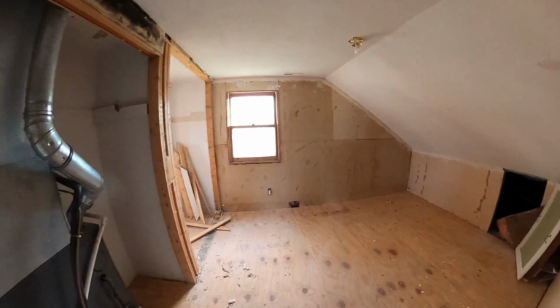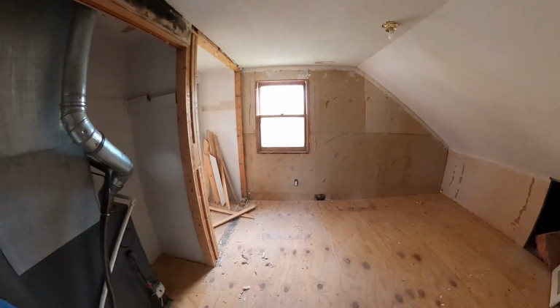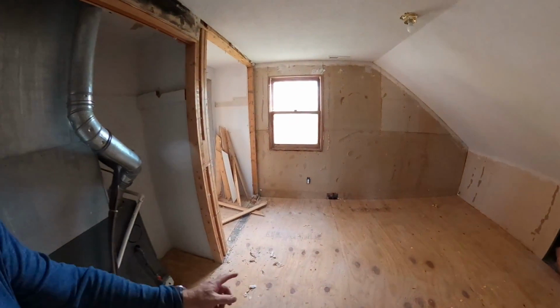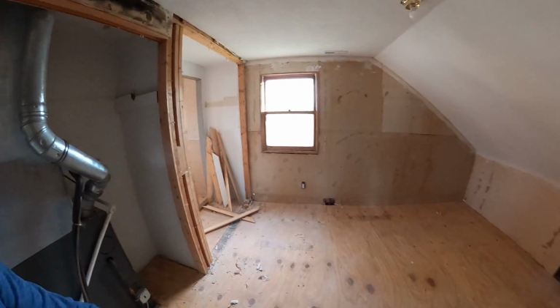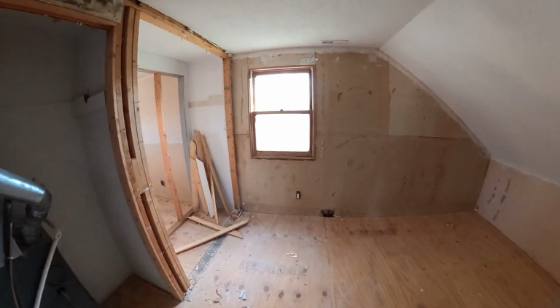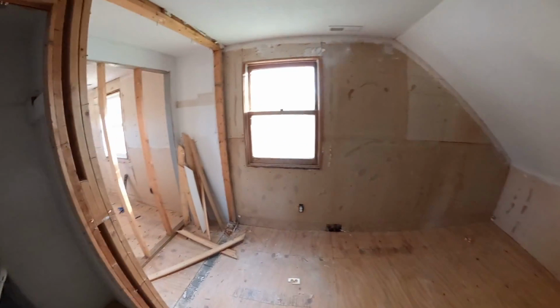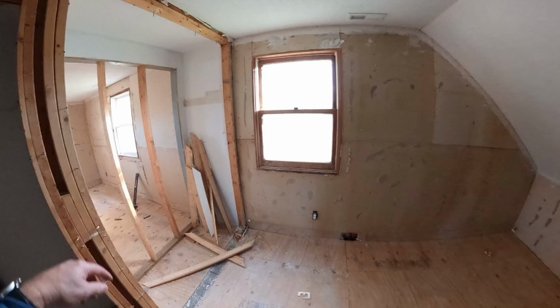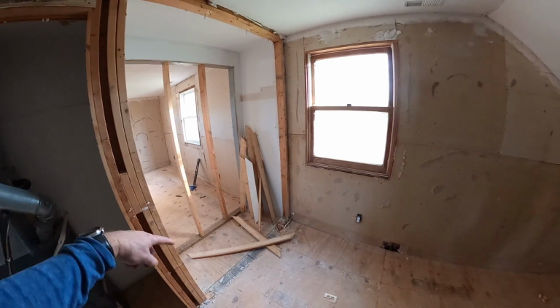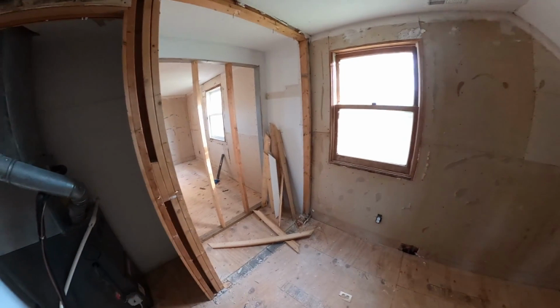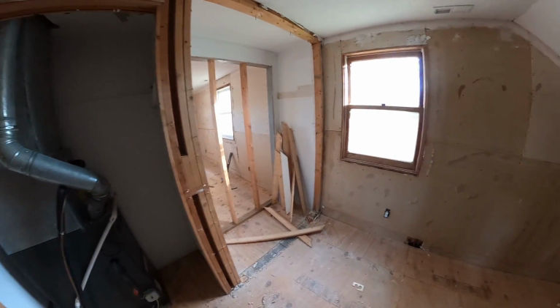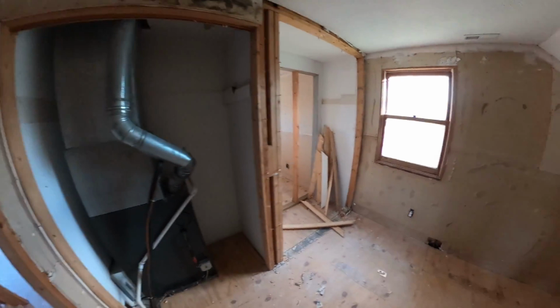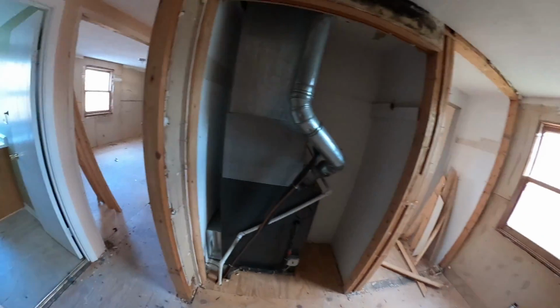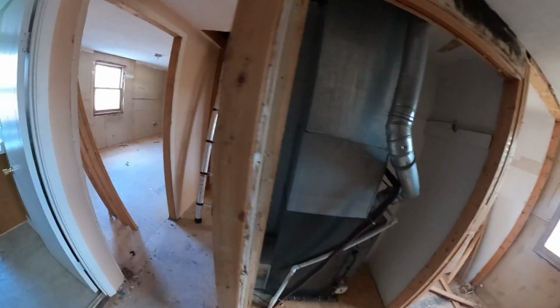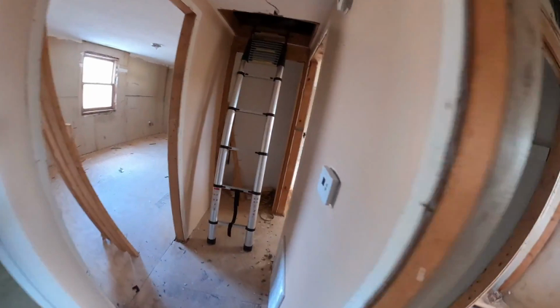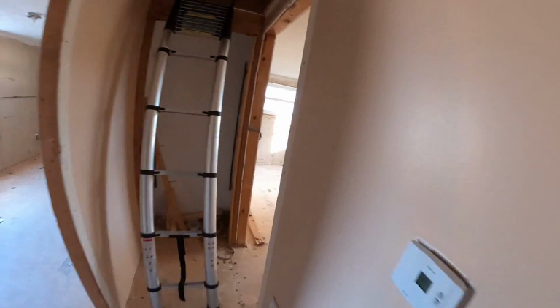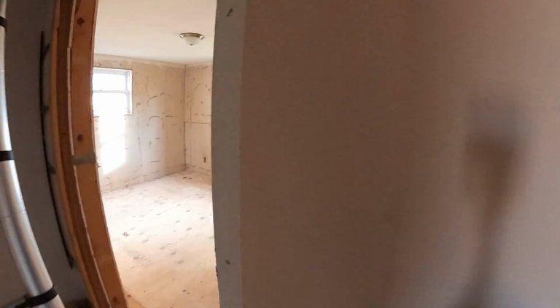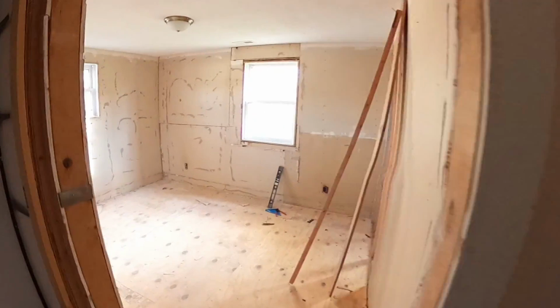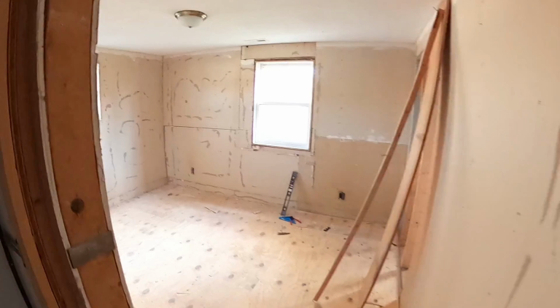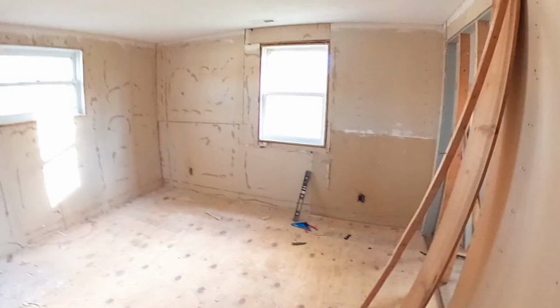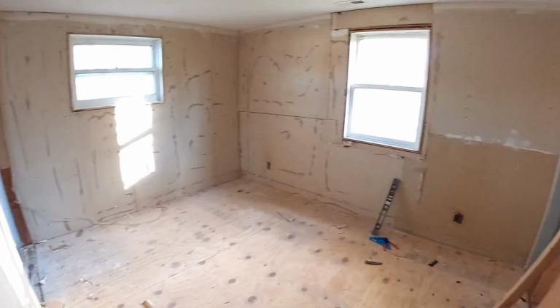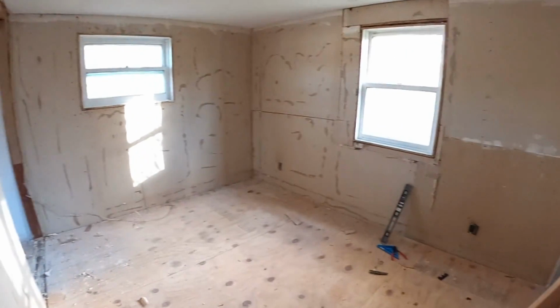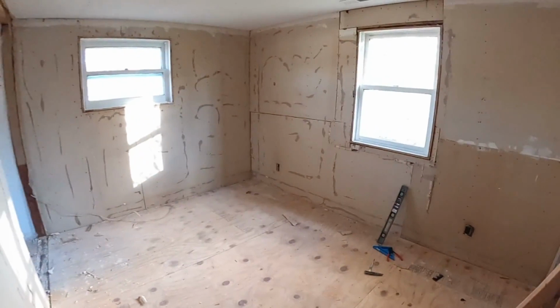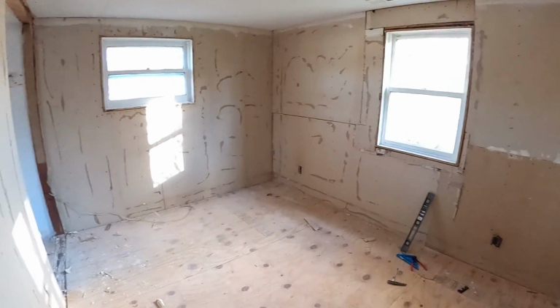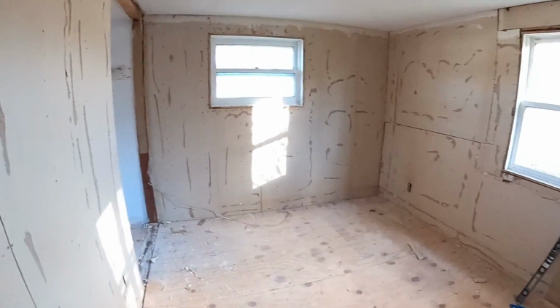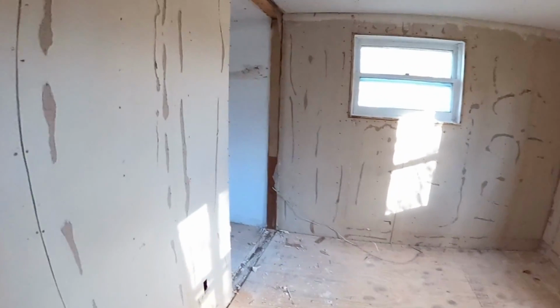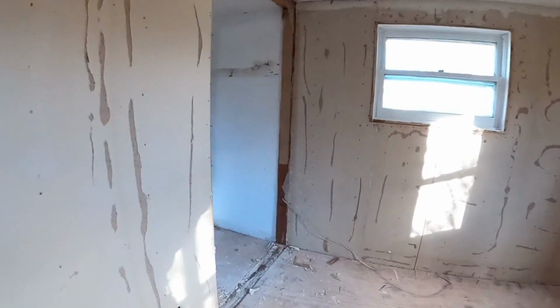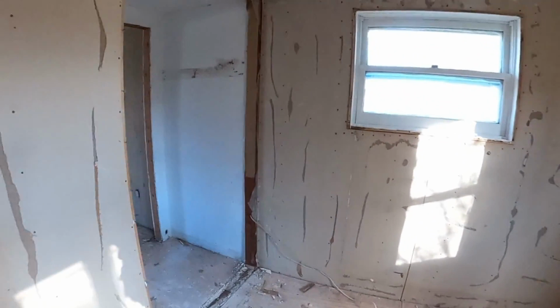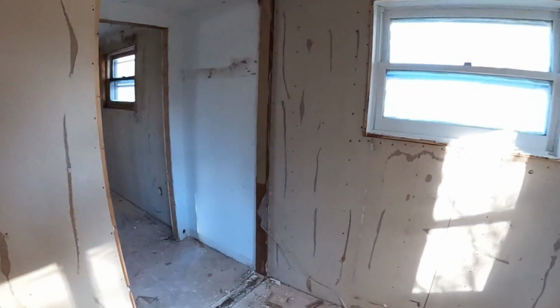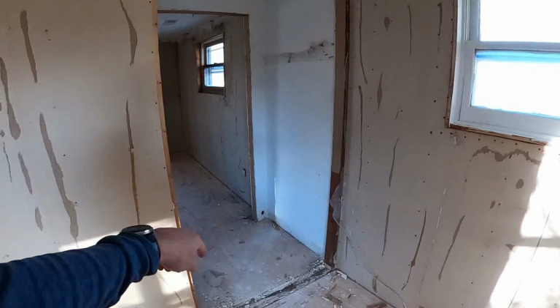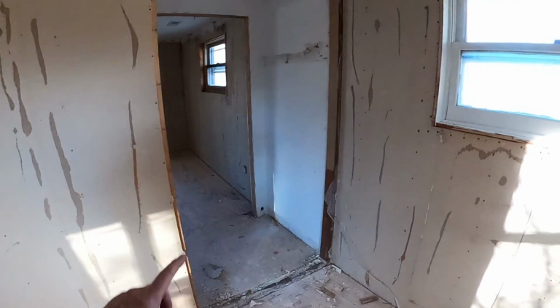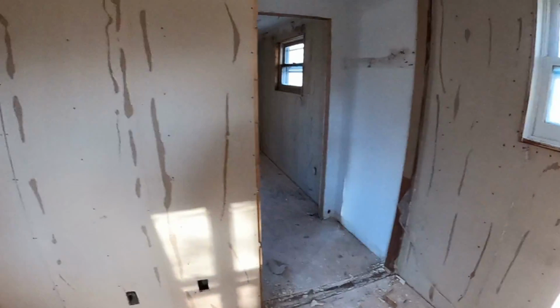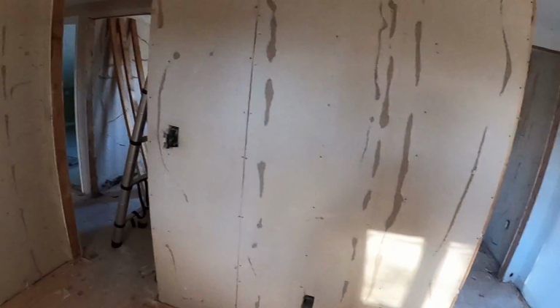We've got all the paneling off — this will be the closet for this little room. And then got all the paneling off in here also — this will be the closet for this room.